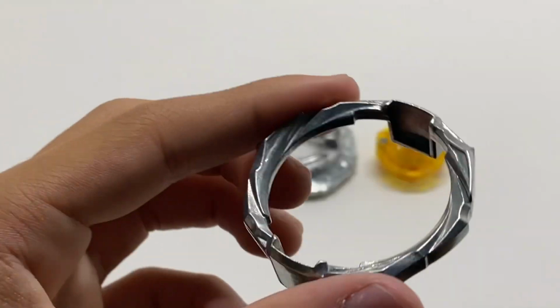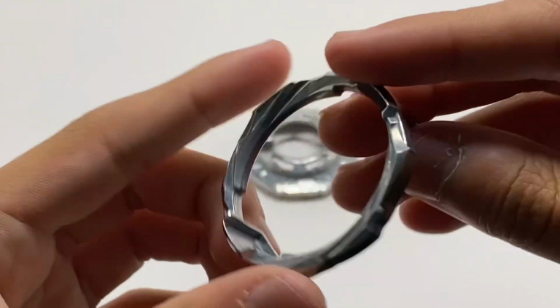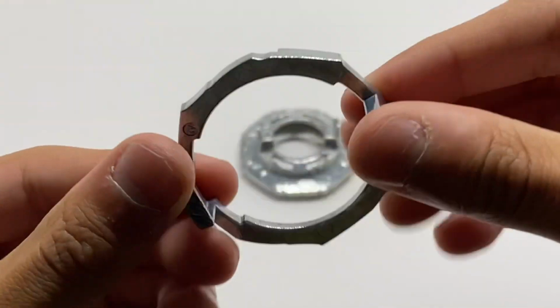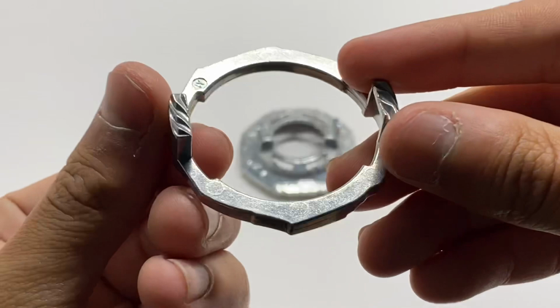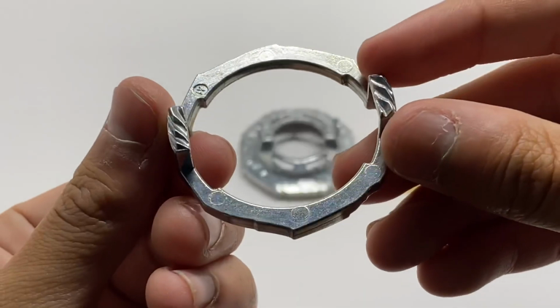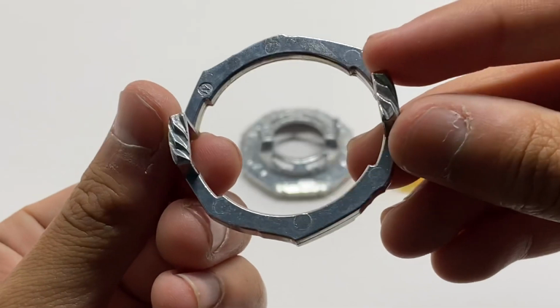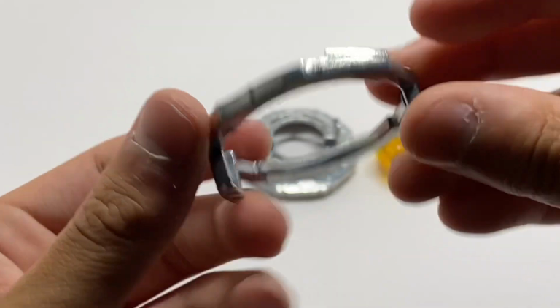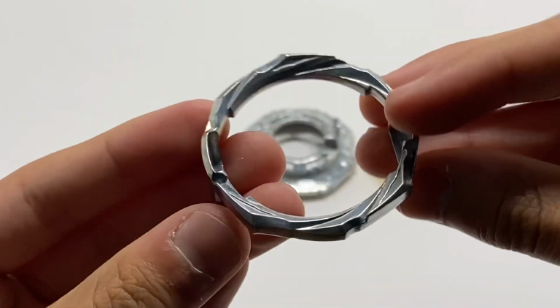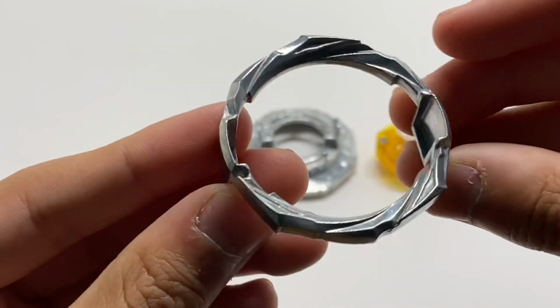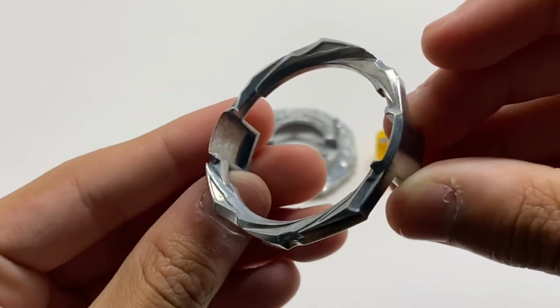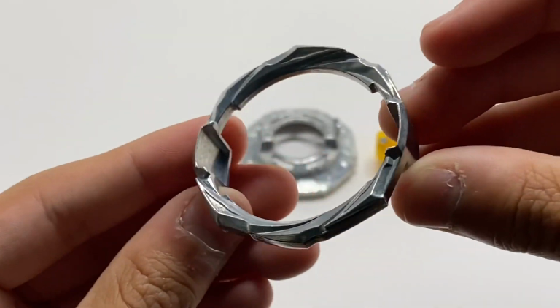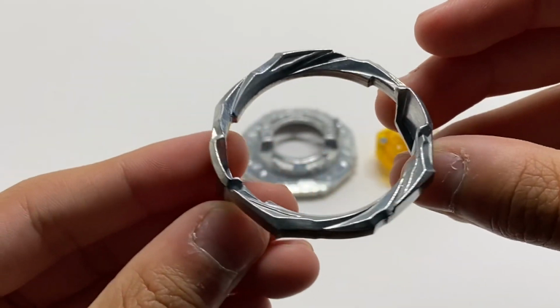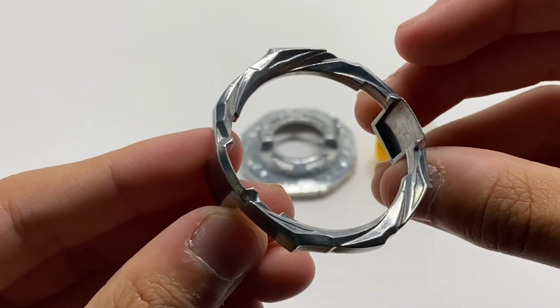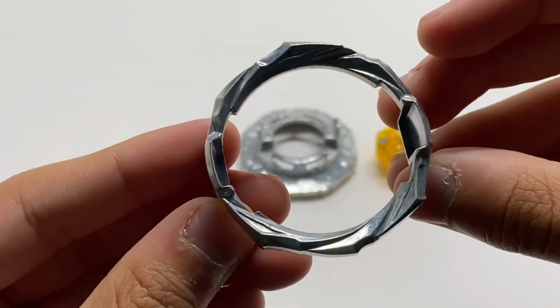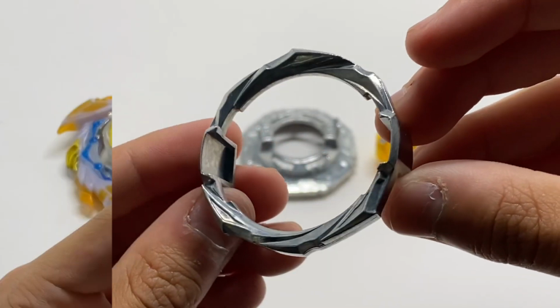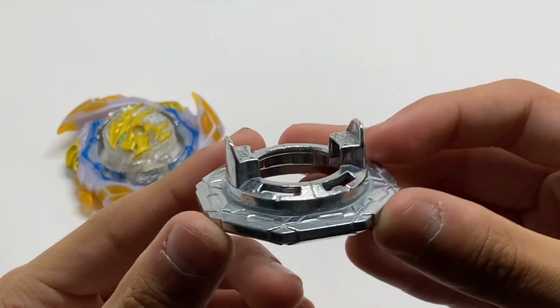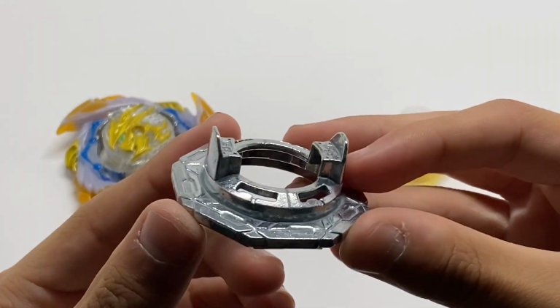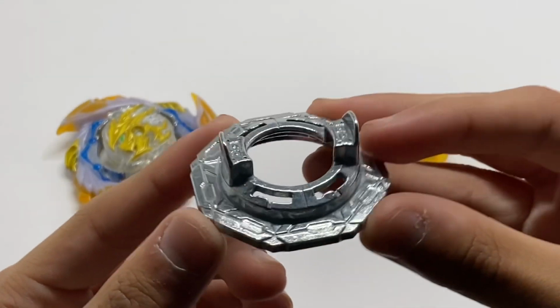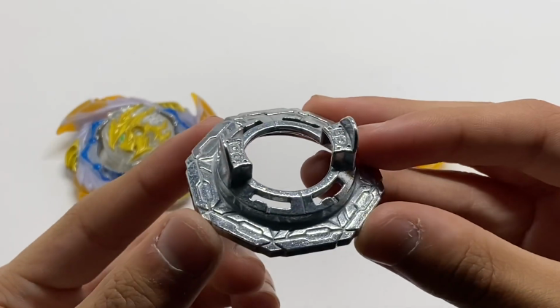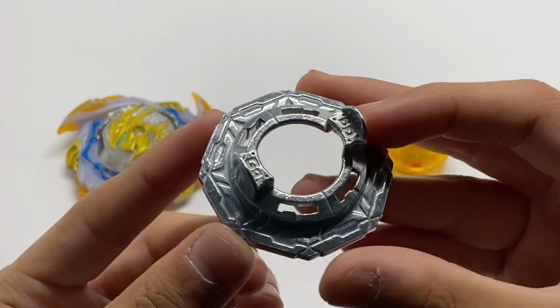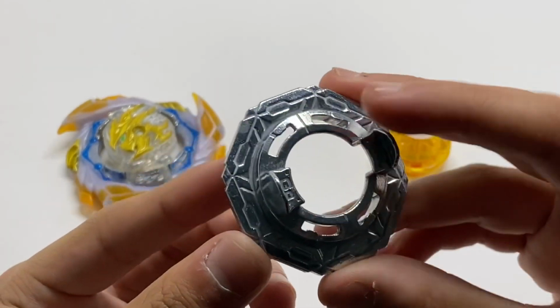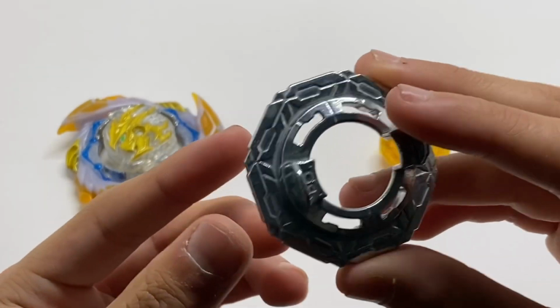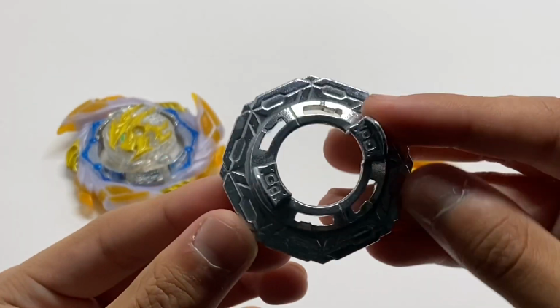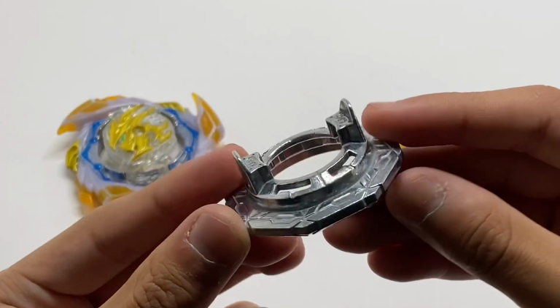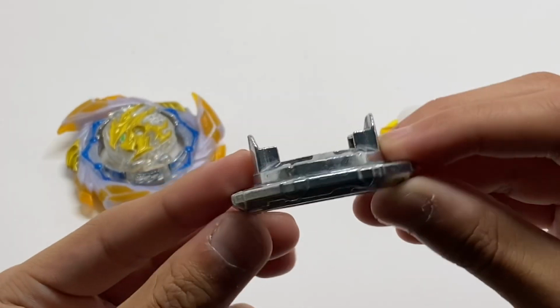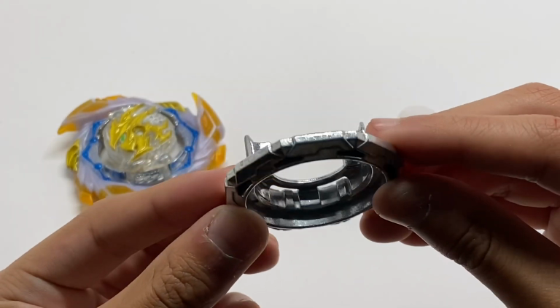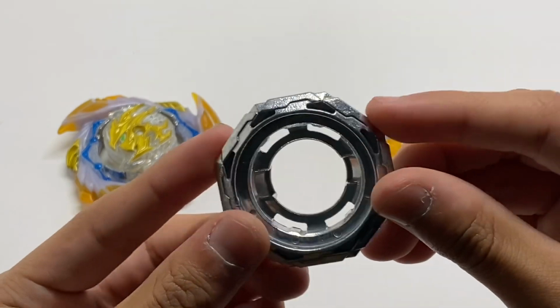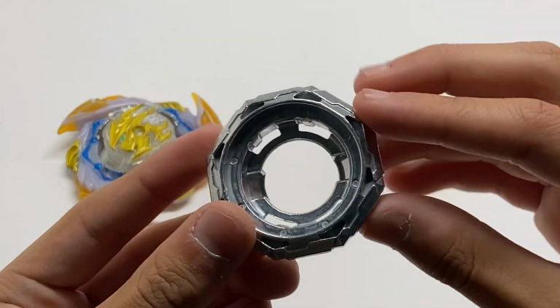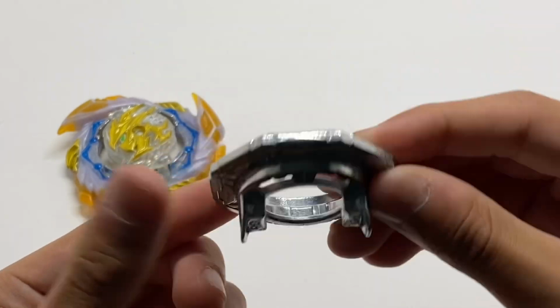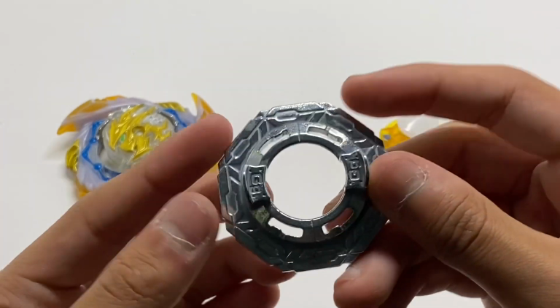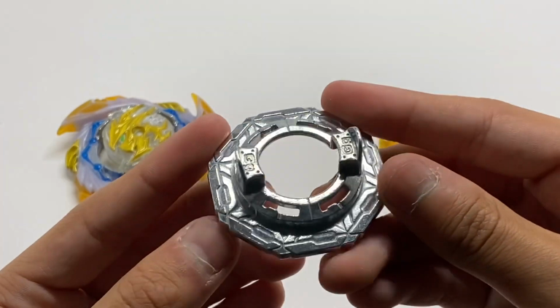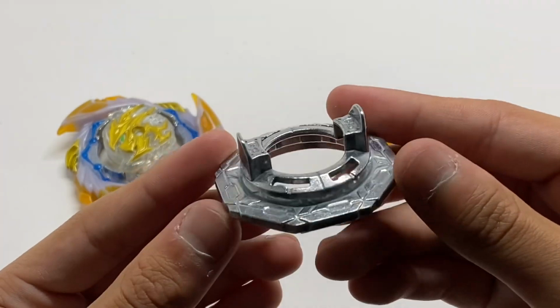Finally, we have the three armor — this is the exact same version that came on Vanish Fafnir. Next, we have the Giga Disc, which is identical to the one that came on Cyclone Ragnarok as well as Roar Bahamut.